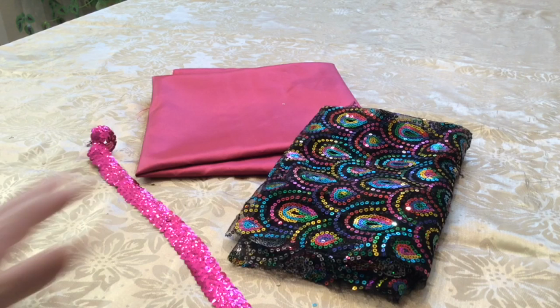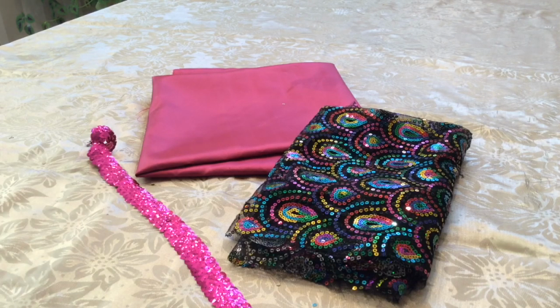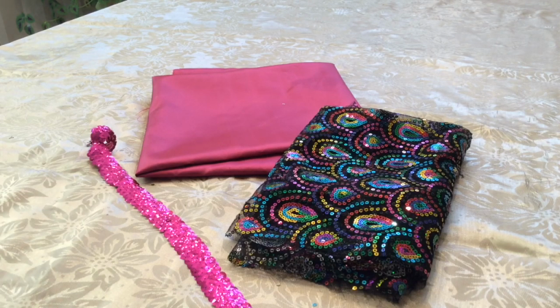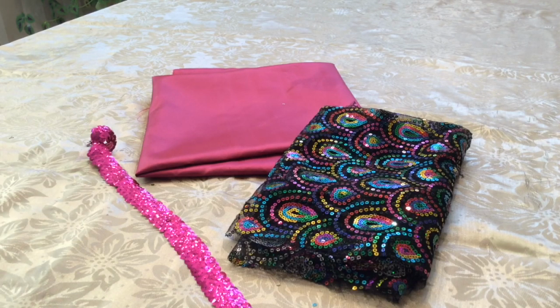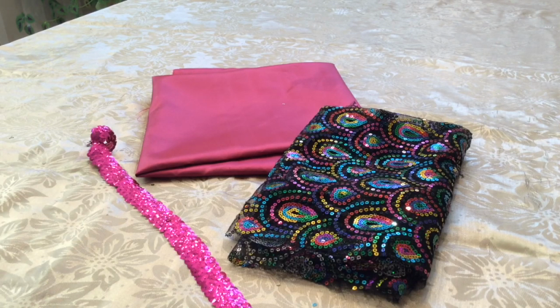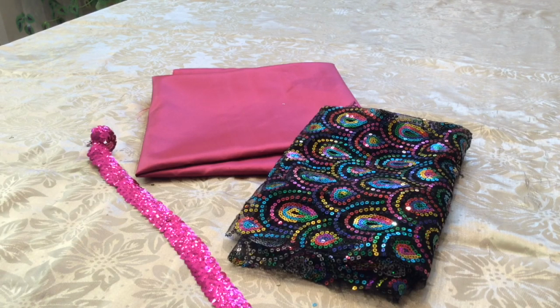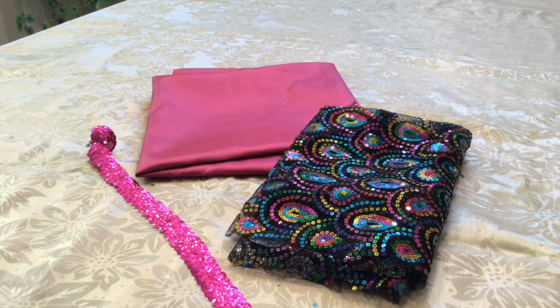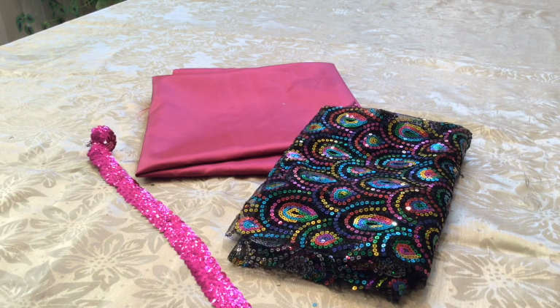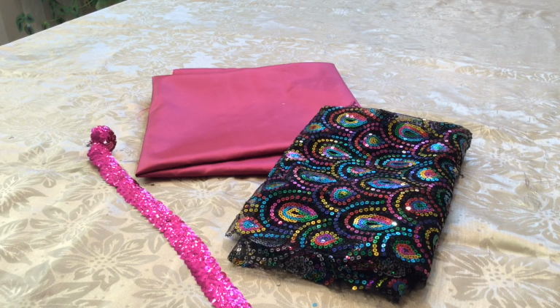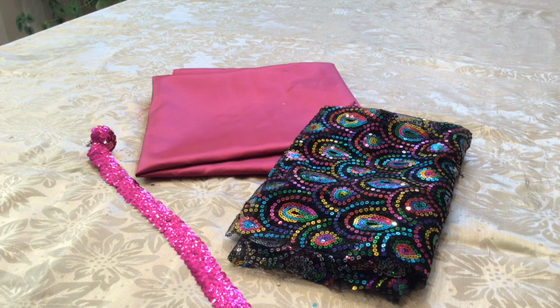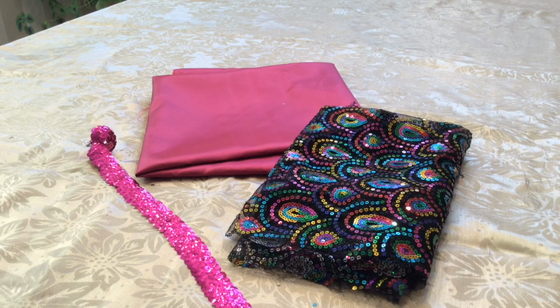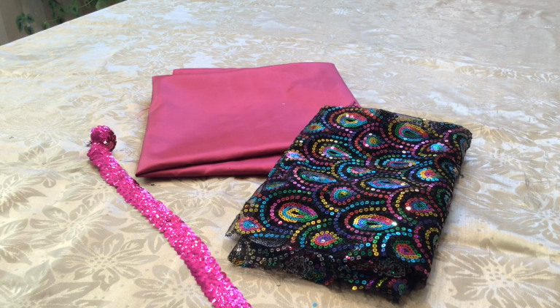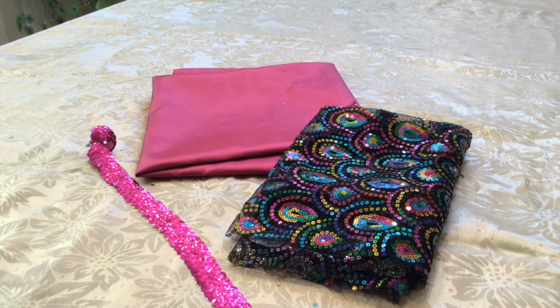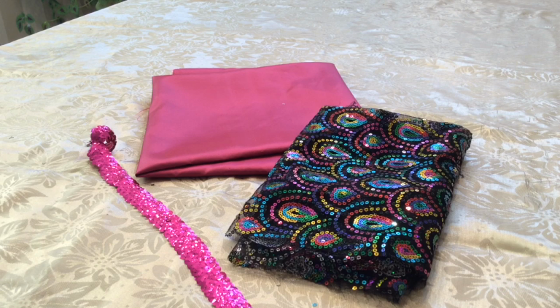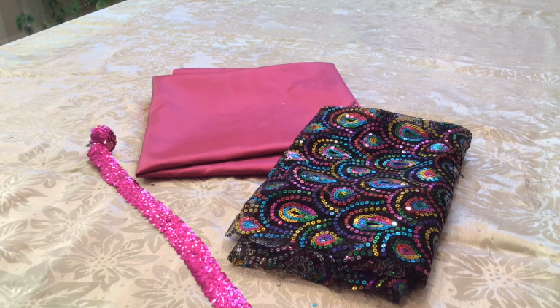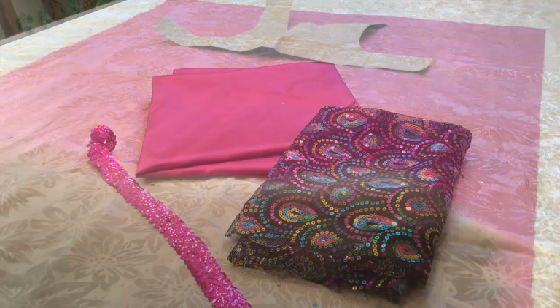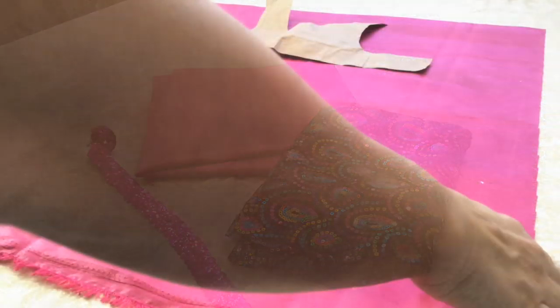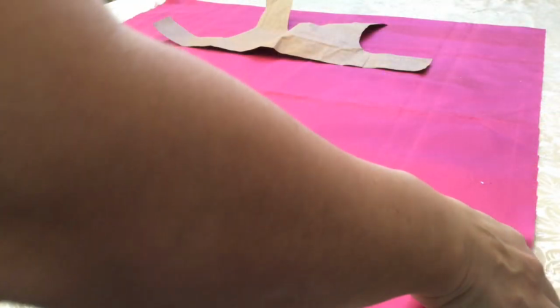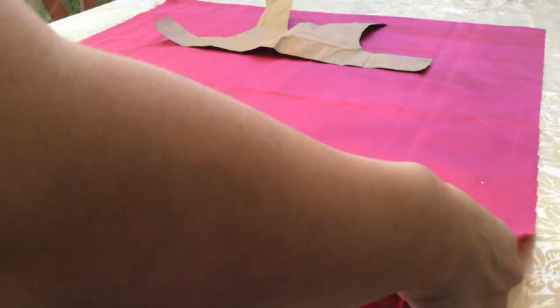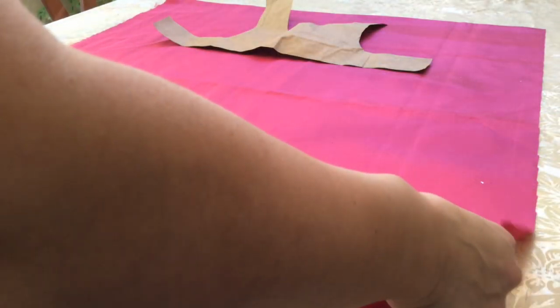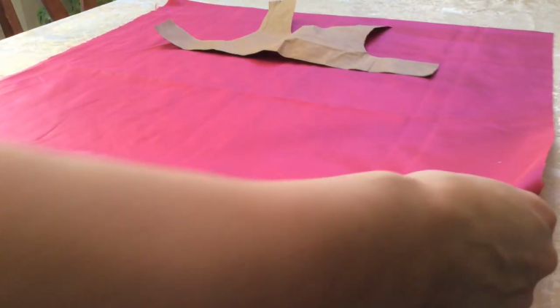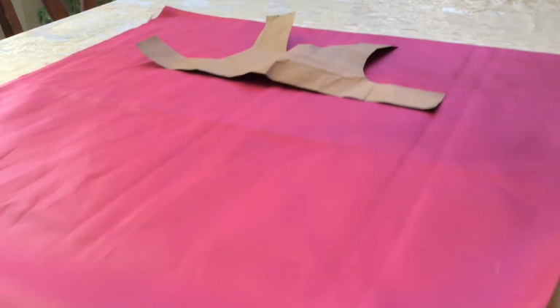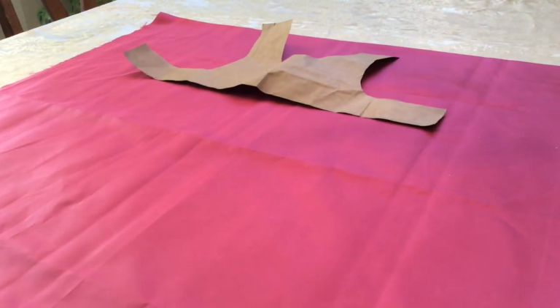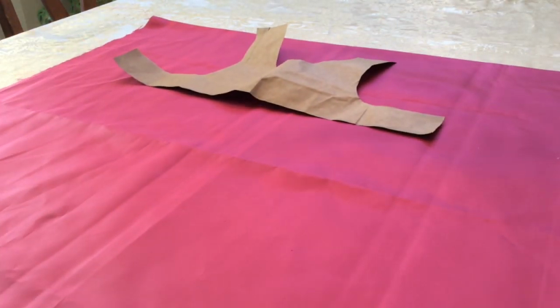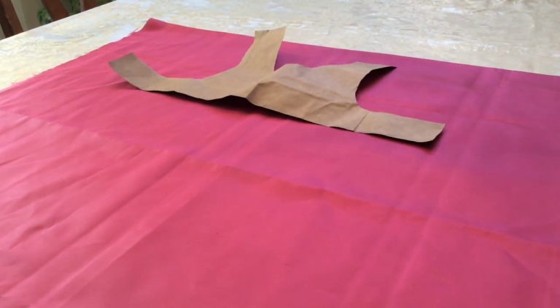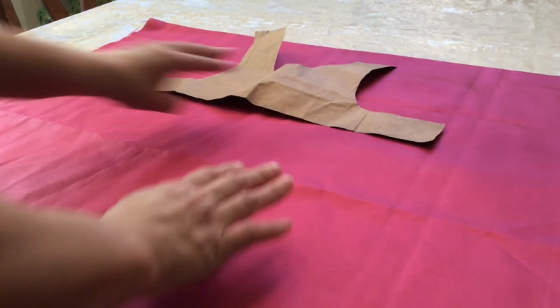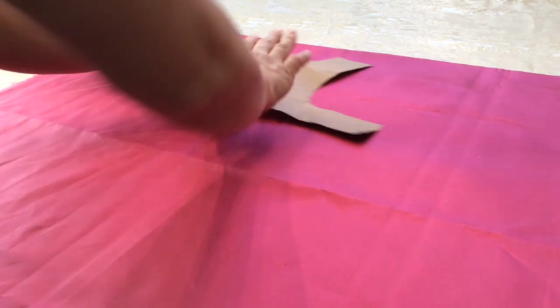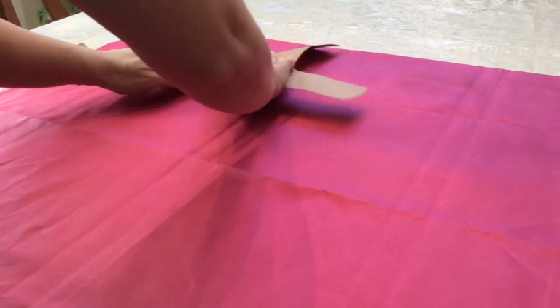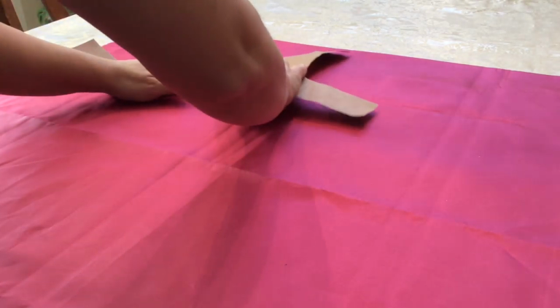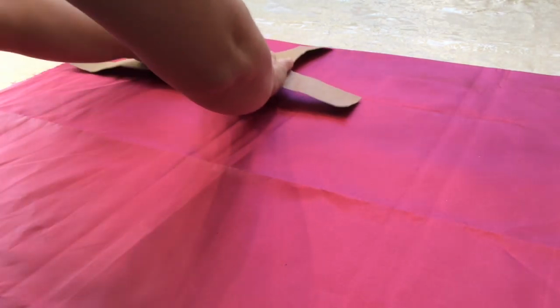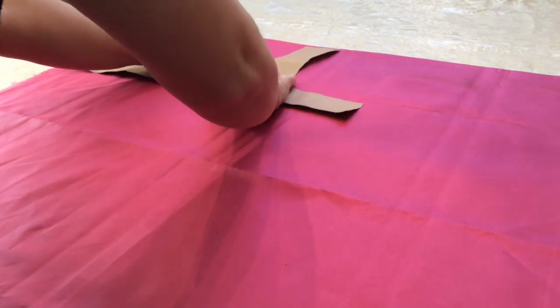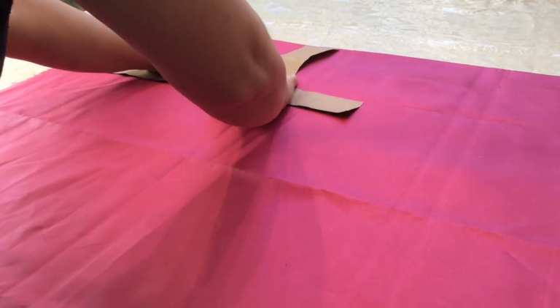I've used scraps of material I had laying around the house, or saved skirts and things I don't wear anymore, because I know I can use that material since Posy is not a very large dog. The next step is to lay your fabric out, take your pattern, and pin it on.